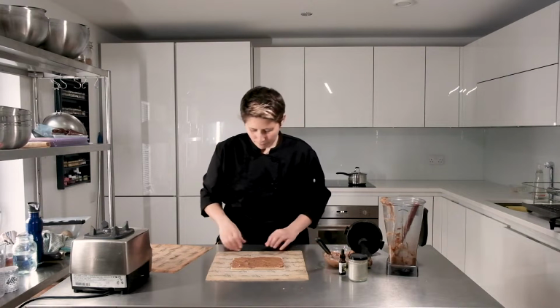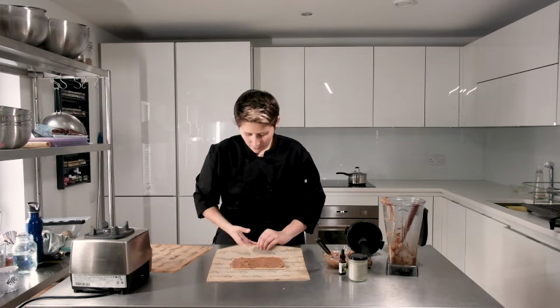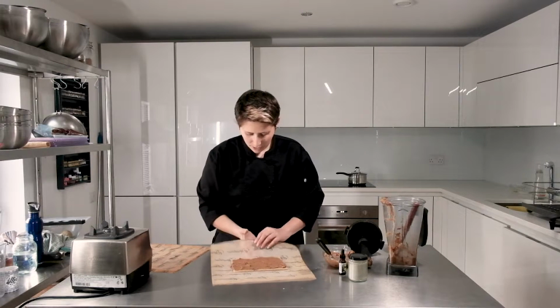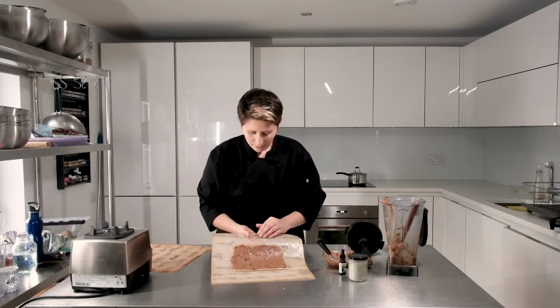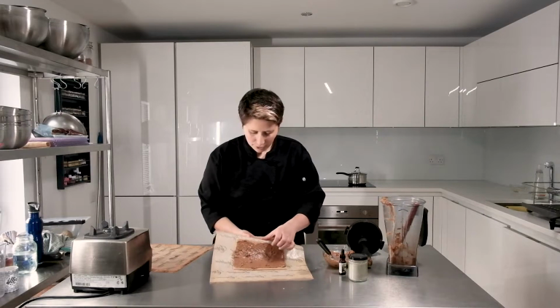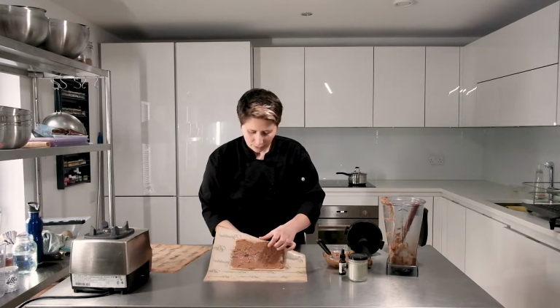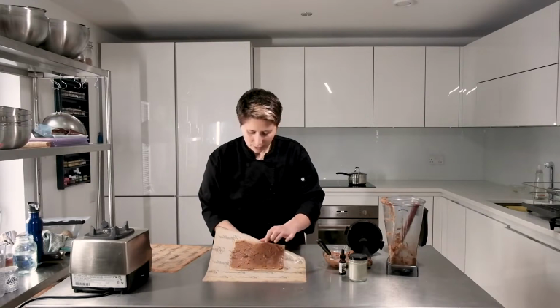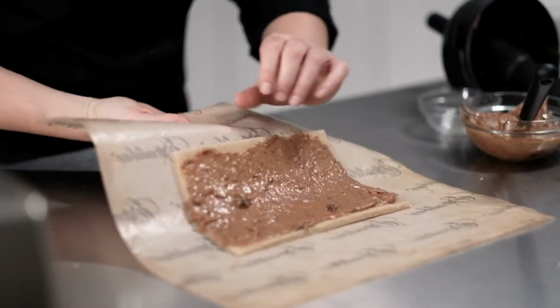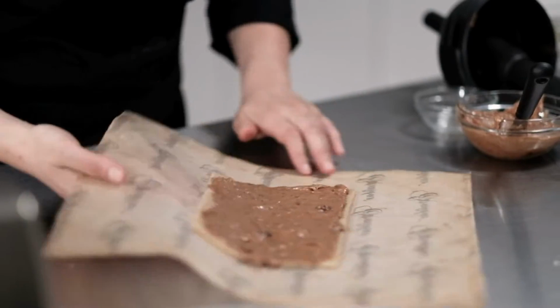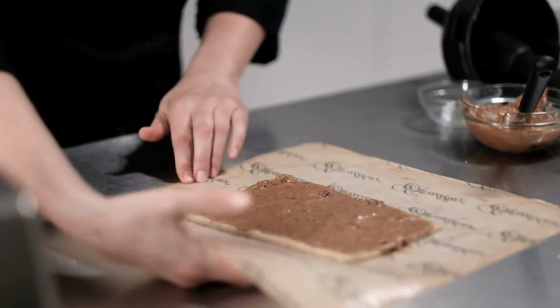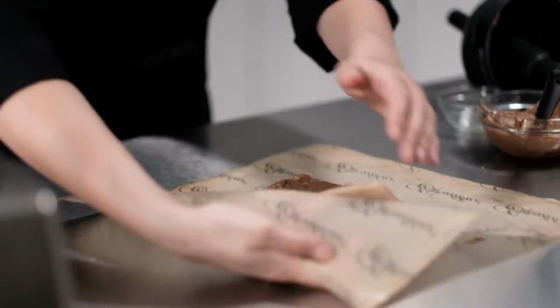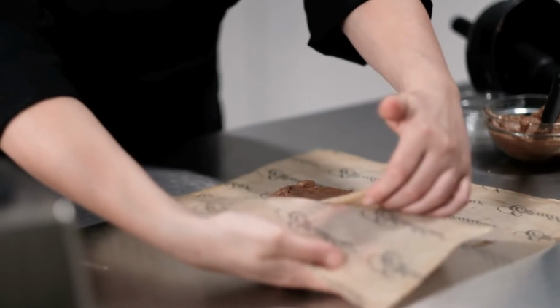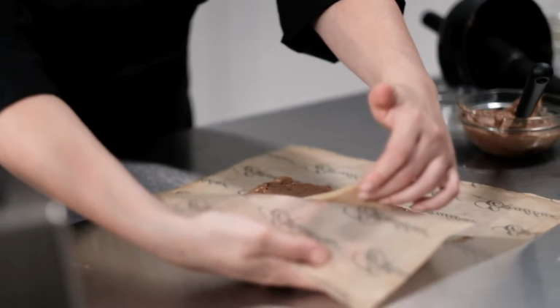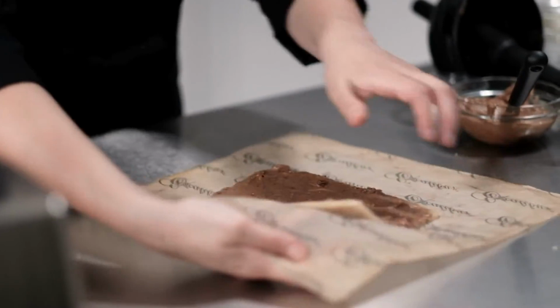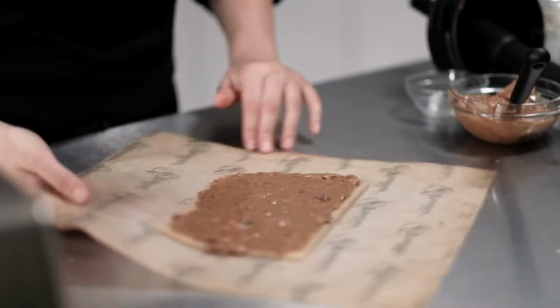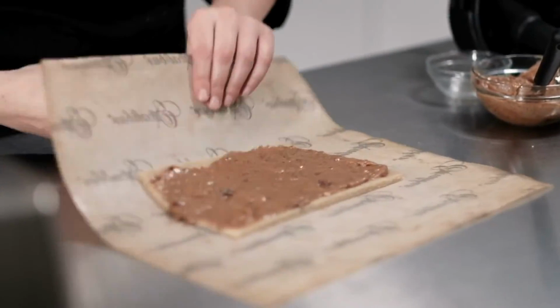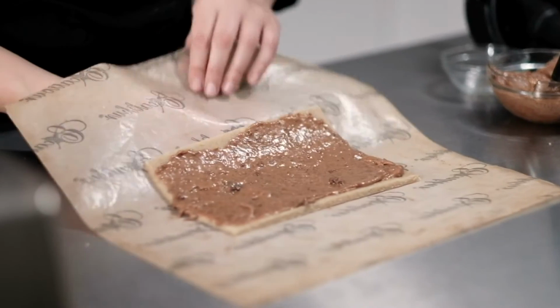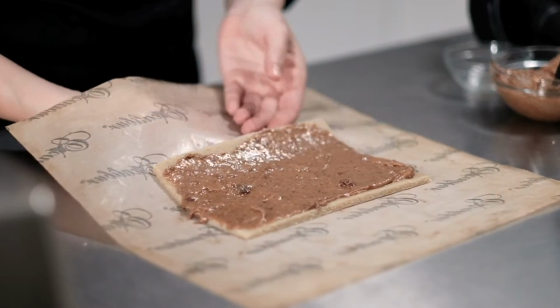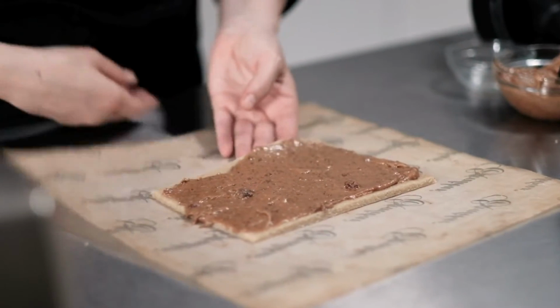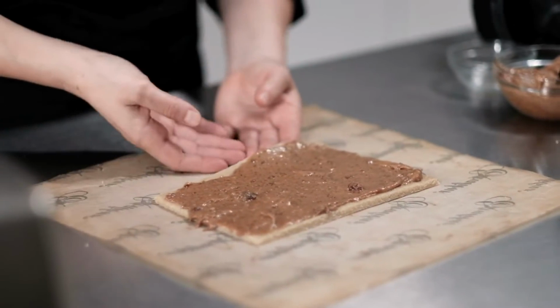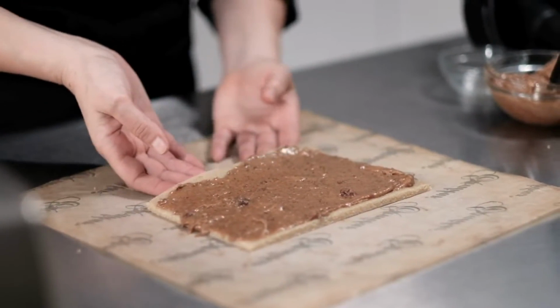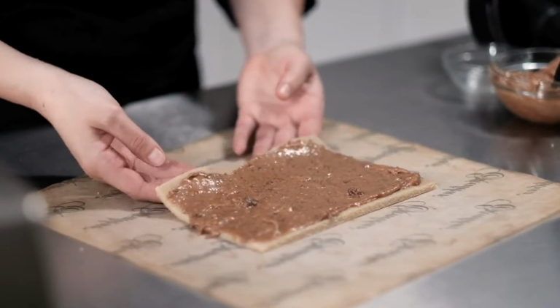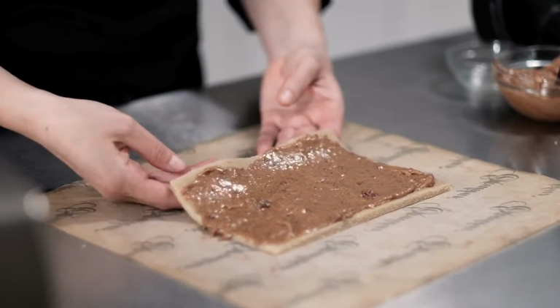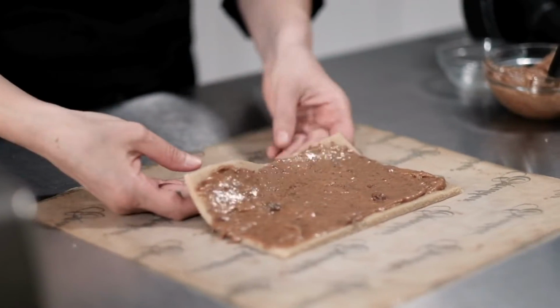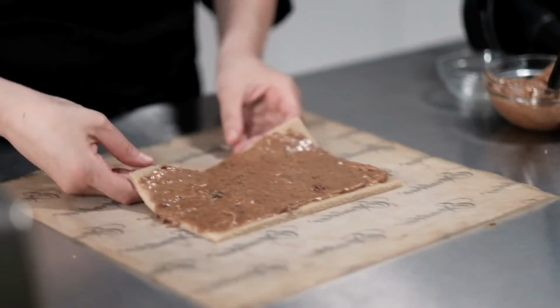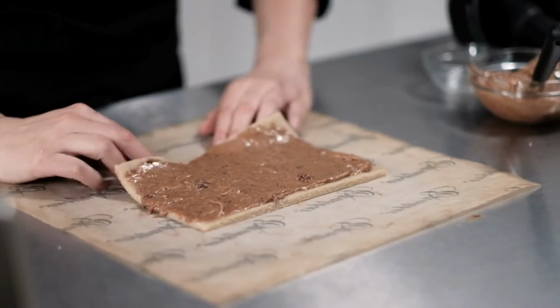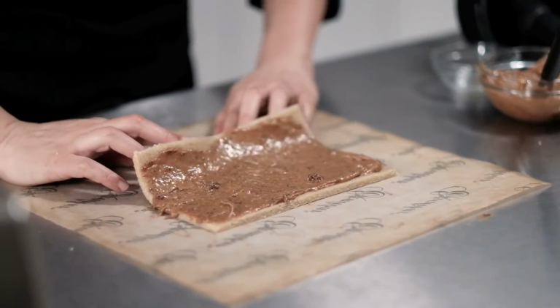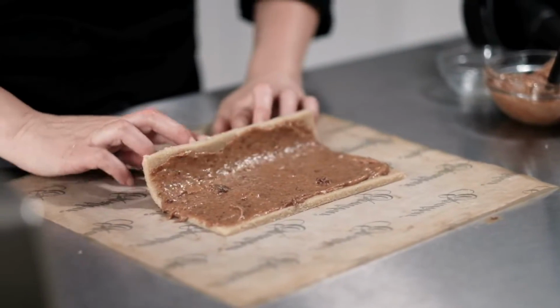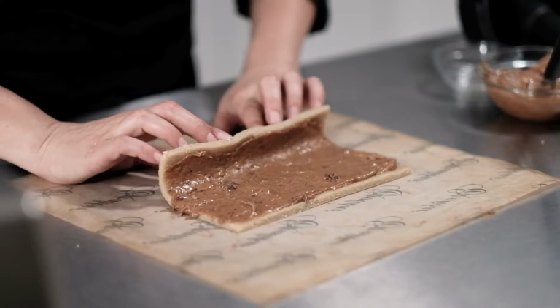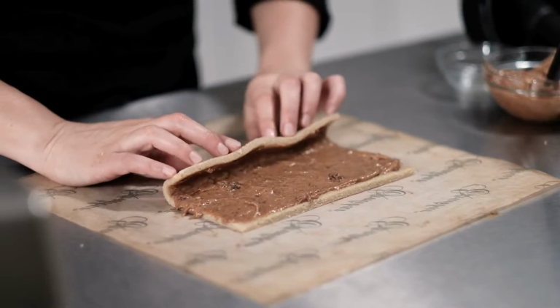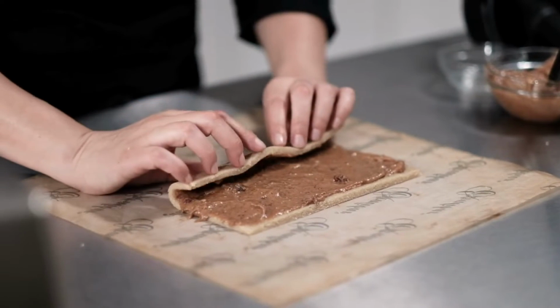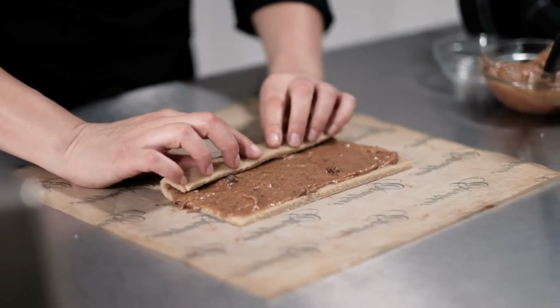If you pick up the sheet a little bit it'll come off and give you space to put your fingers in, so you can pick it up evenly and then roll it over — kind of like sushi.